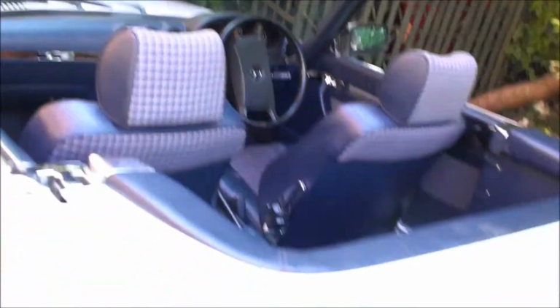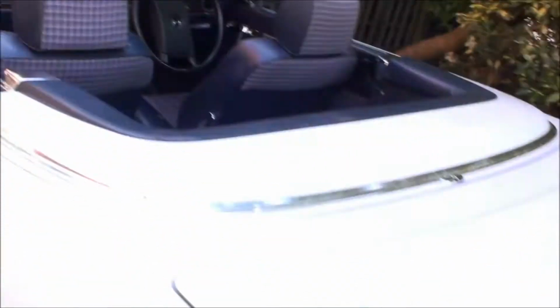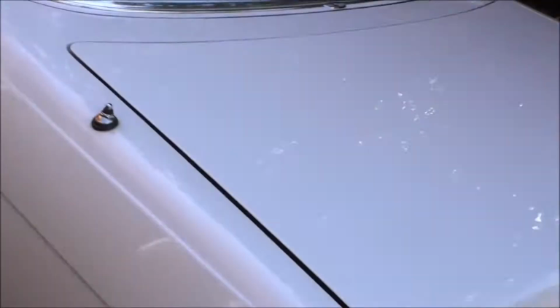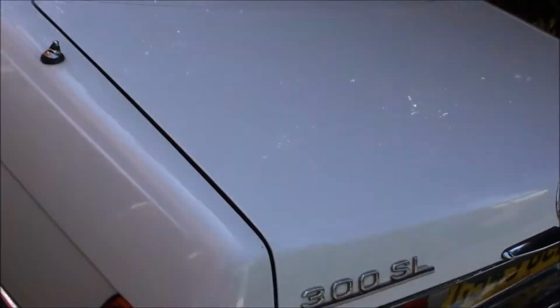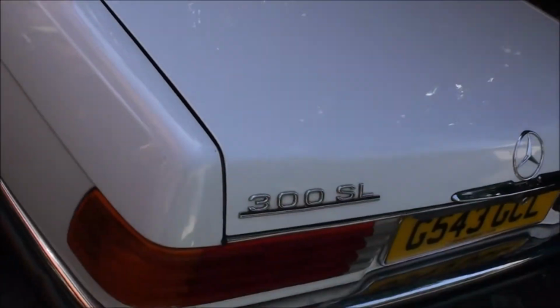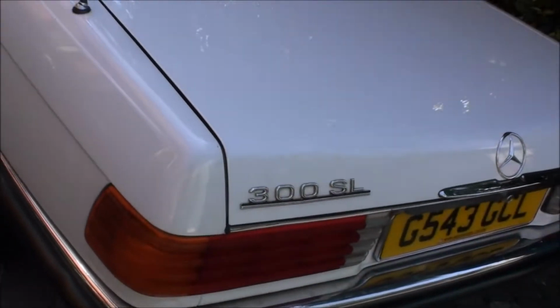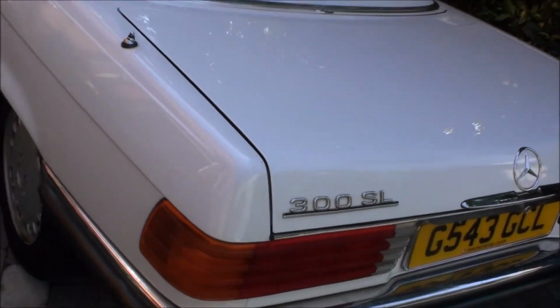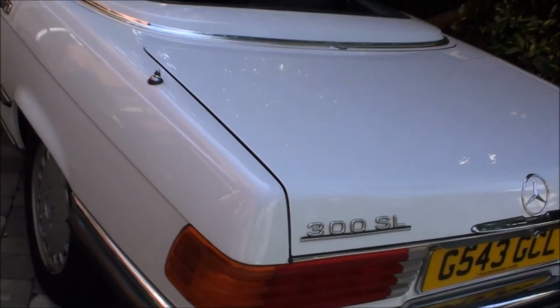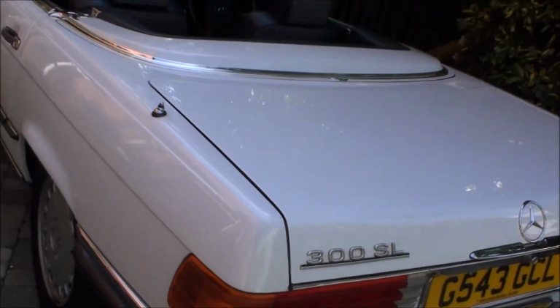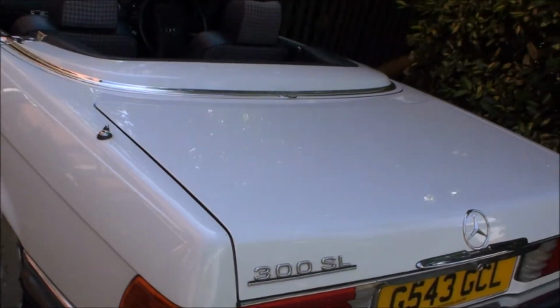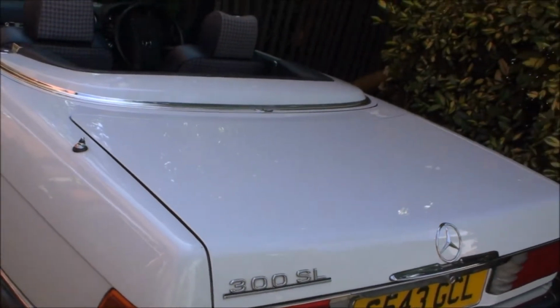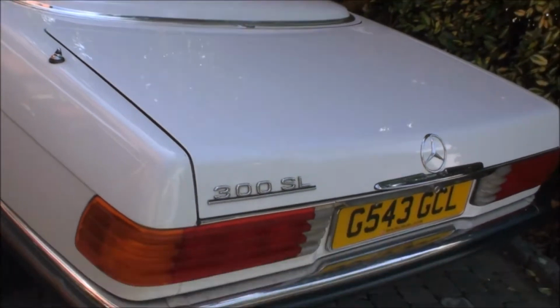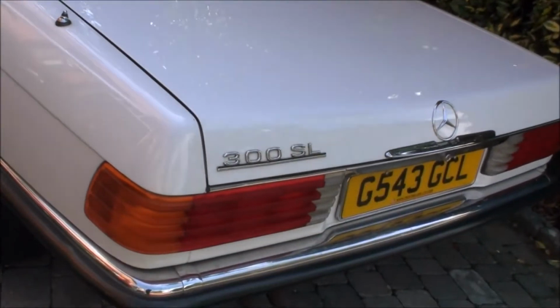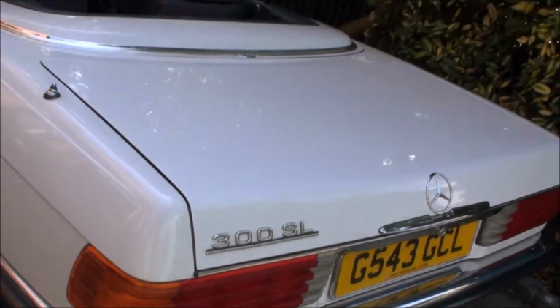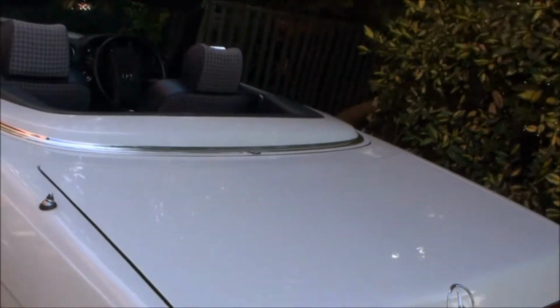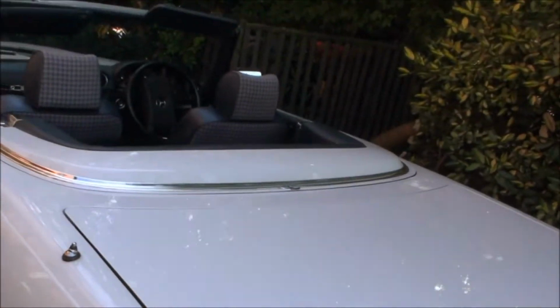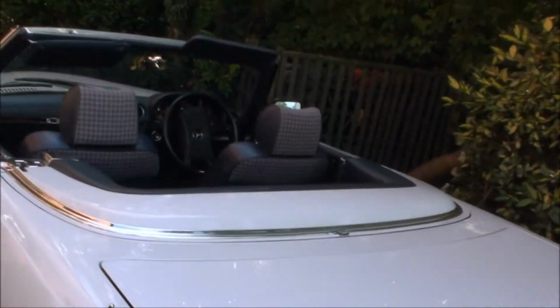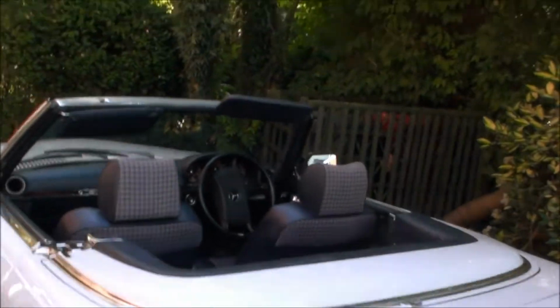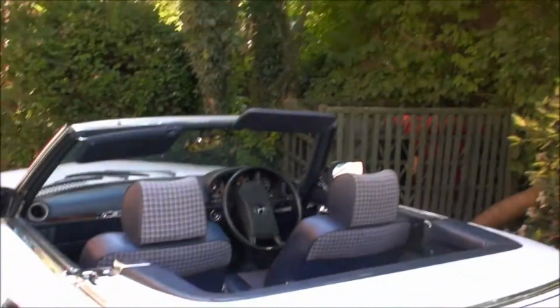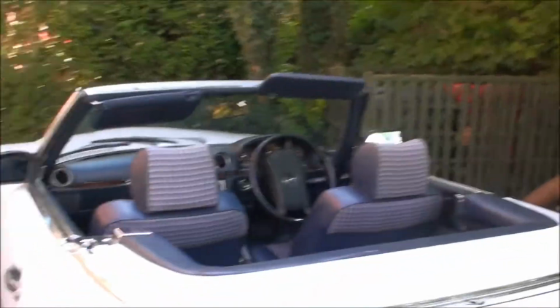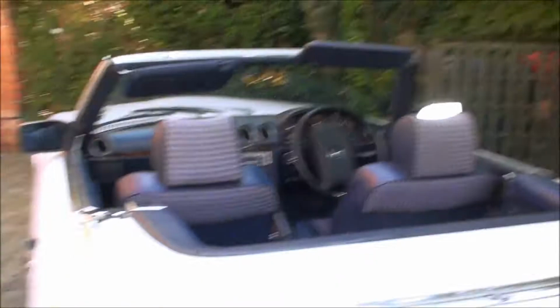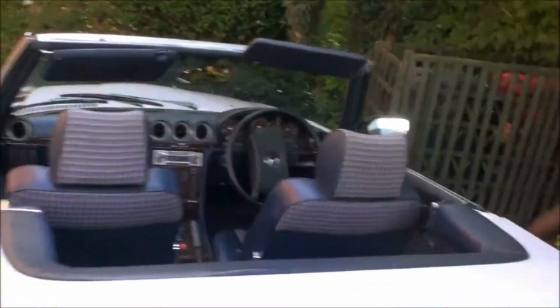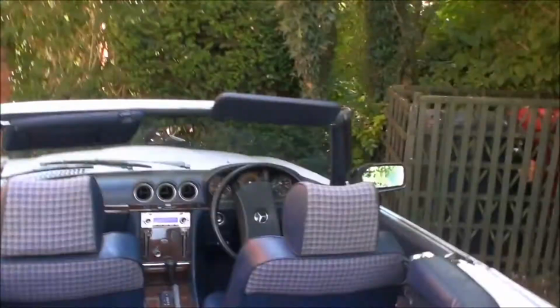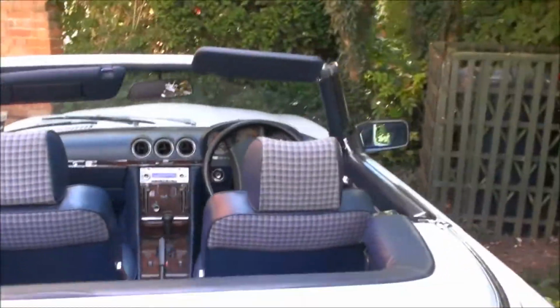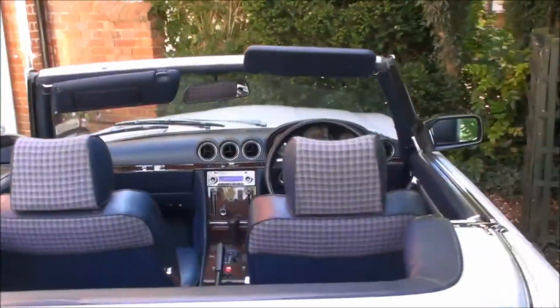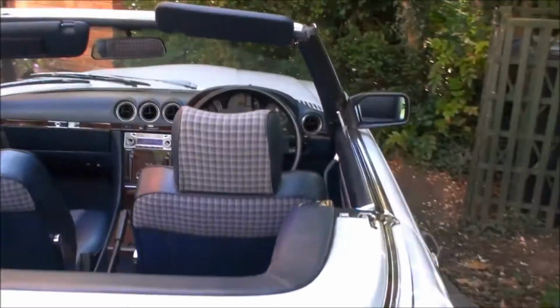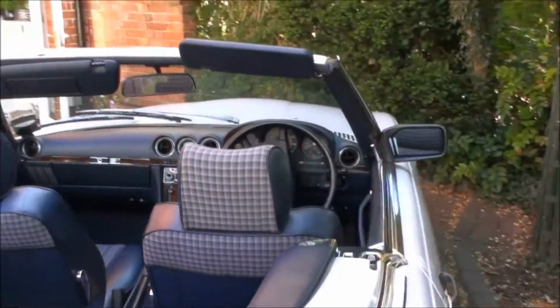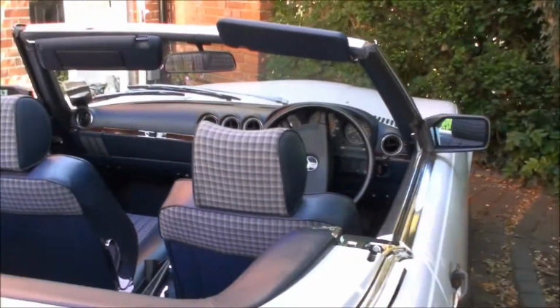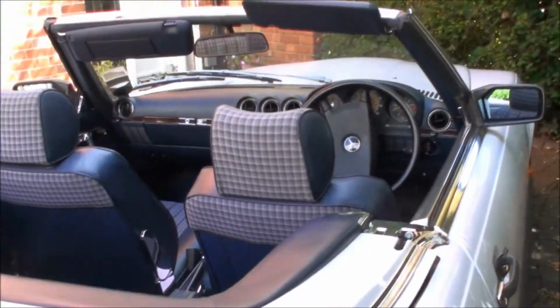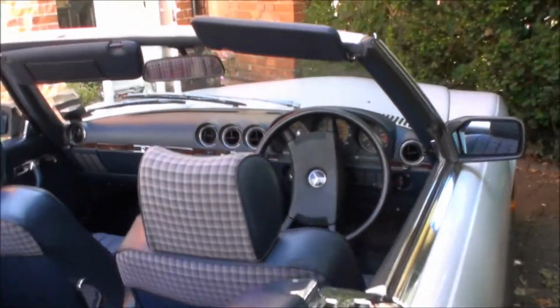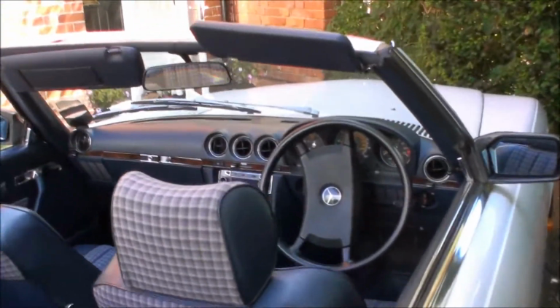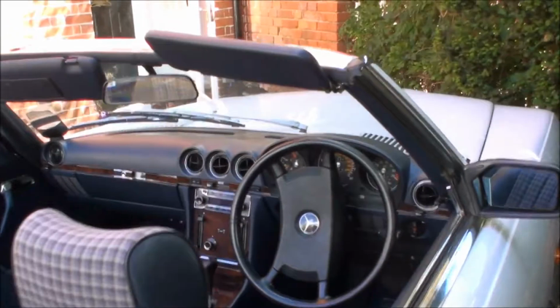This one's the 3-litre, but it feels more like... it feels faster than the 450. It's a really, really fast car. From 80 to 100 it tears along, makes a lovely sound.